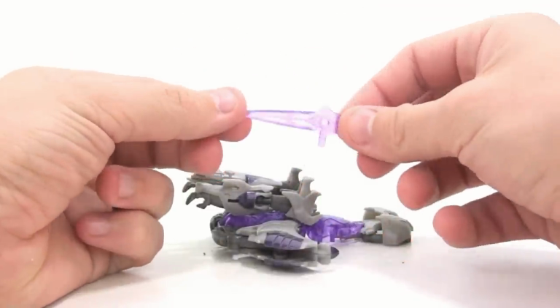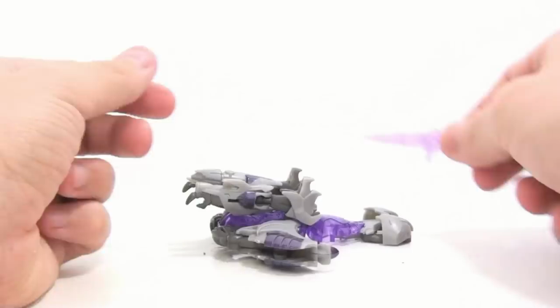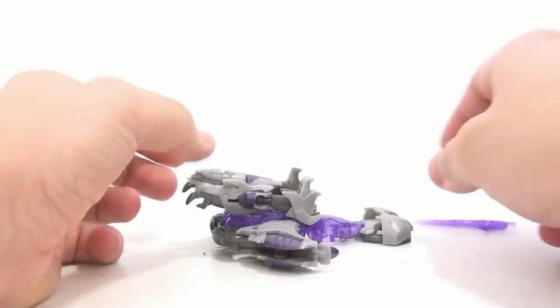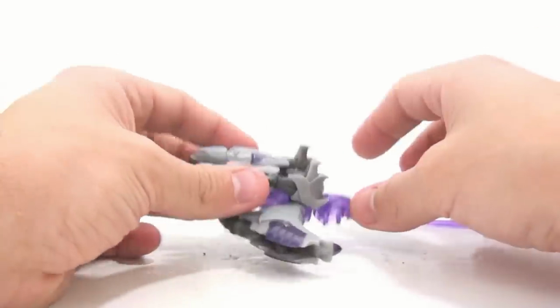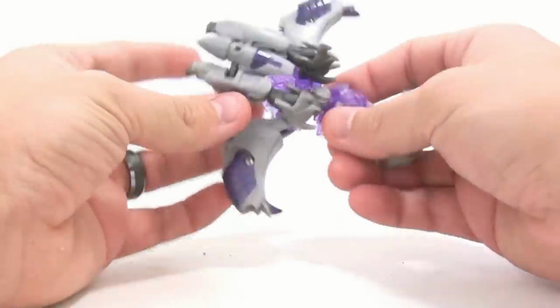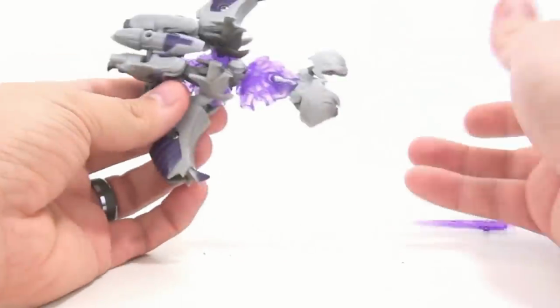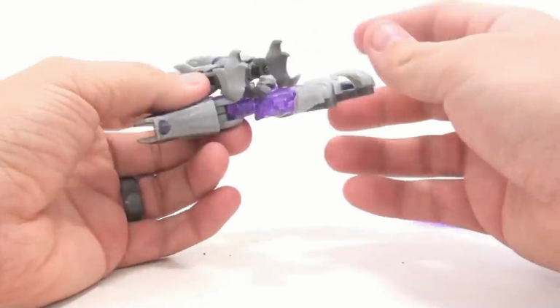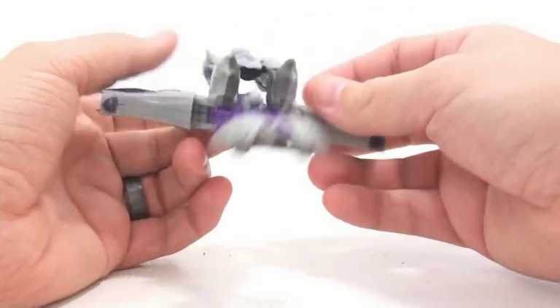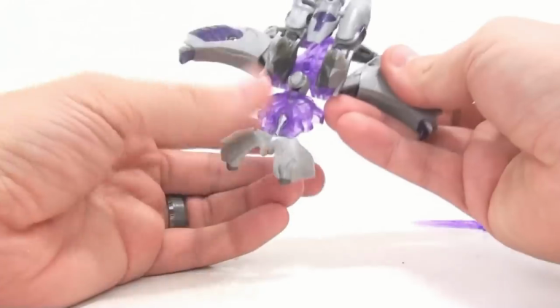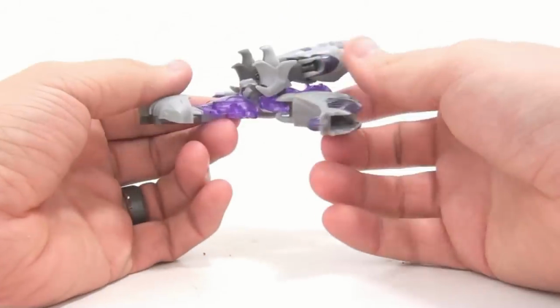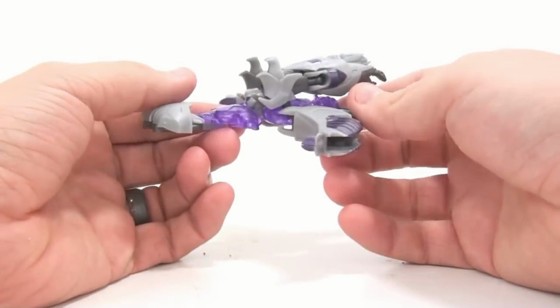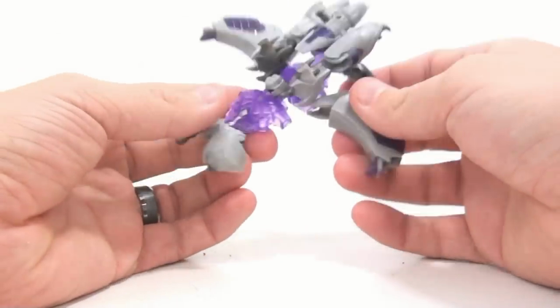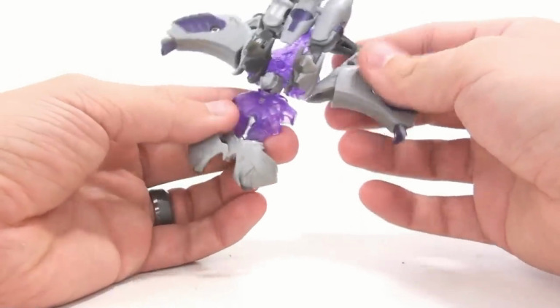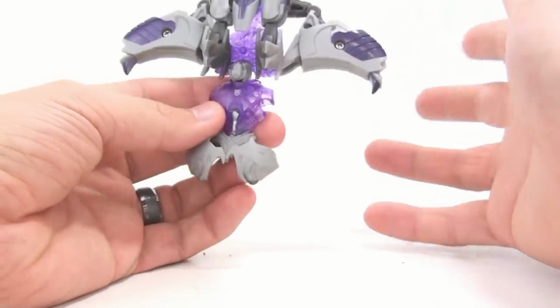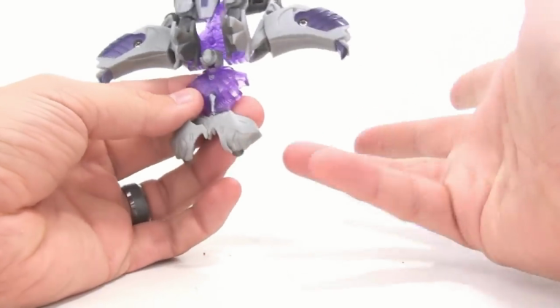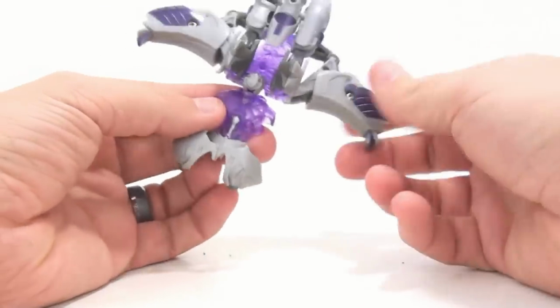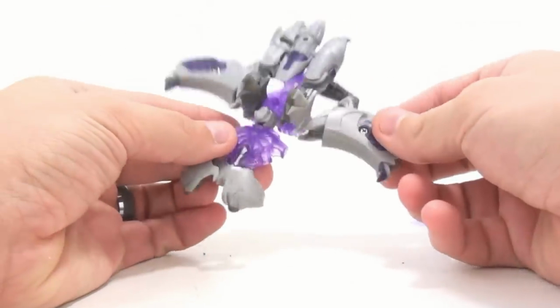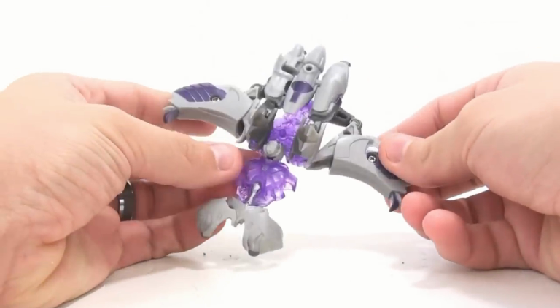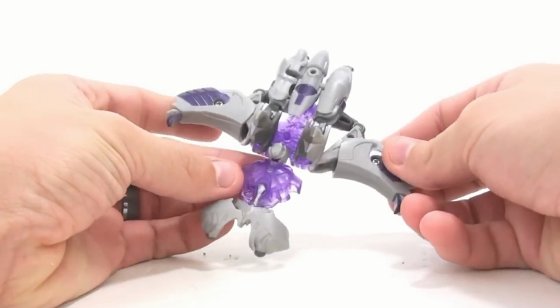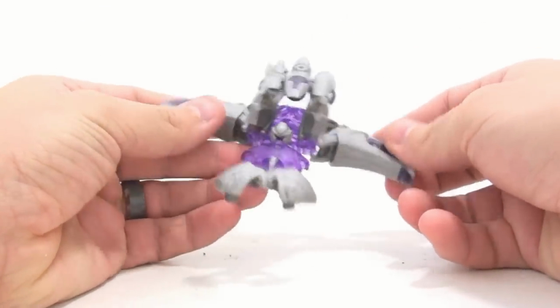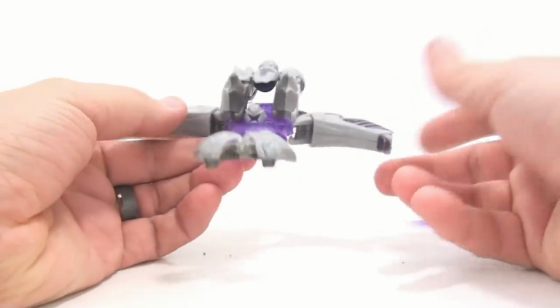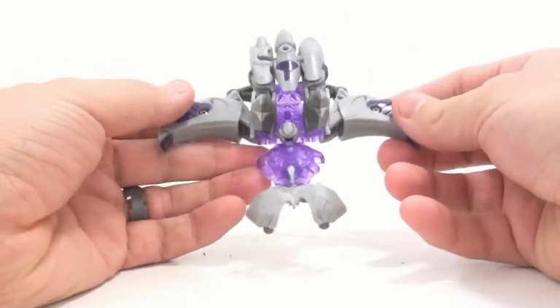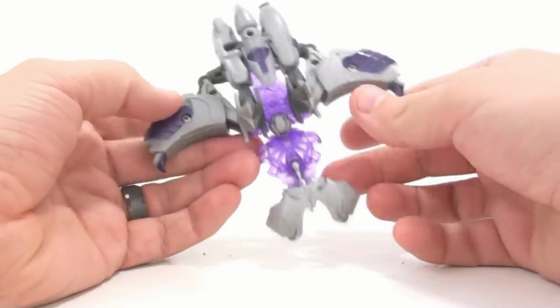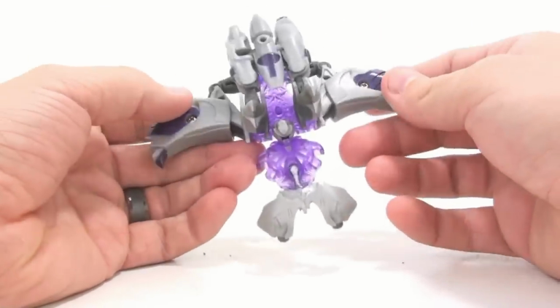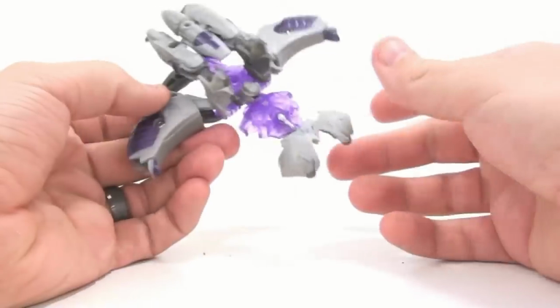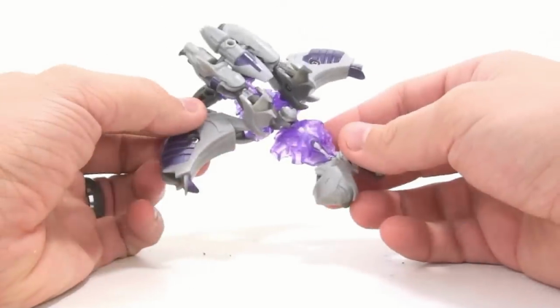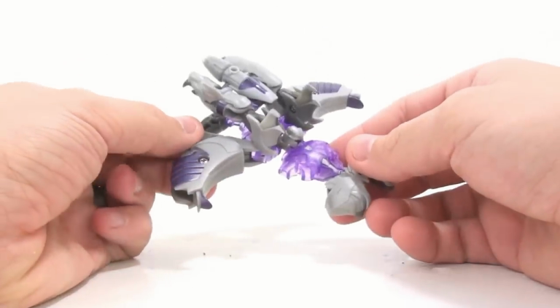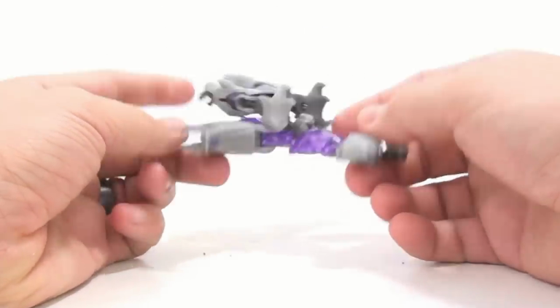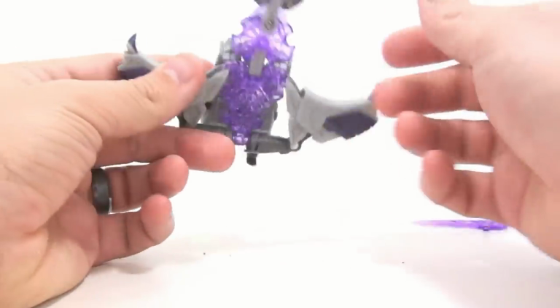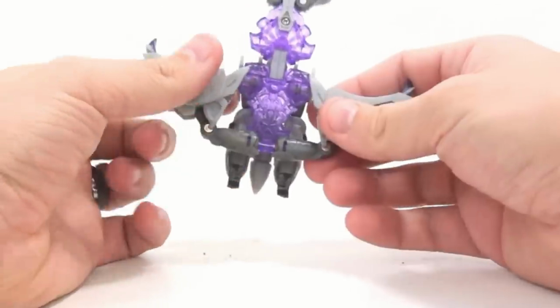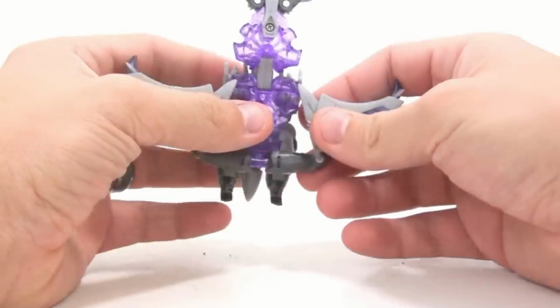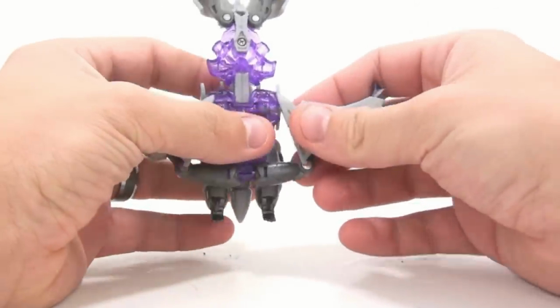We'll get into this more in a little bit. Overall it's not too terribly bad — it's really kind of nothing special. It's a Cybertronian jet.